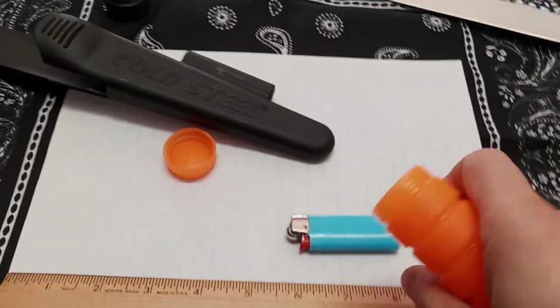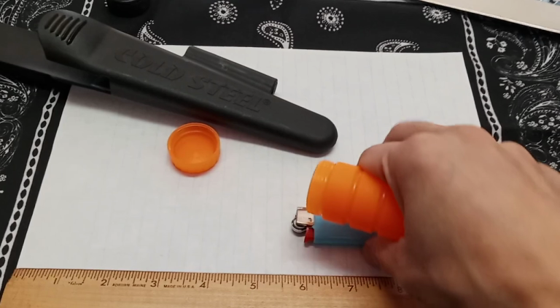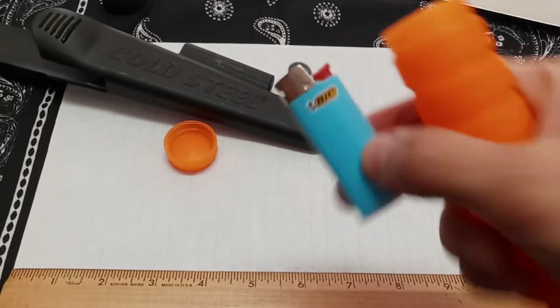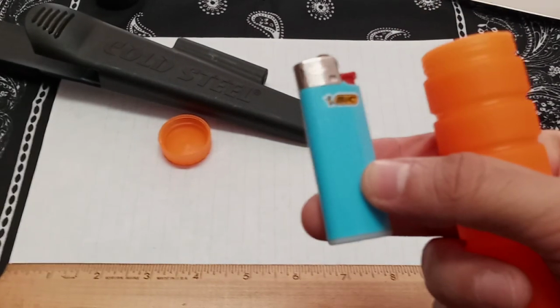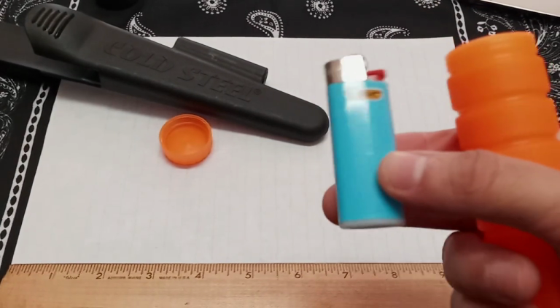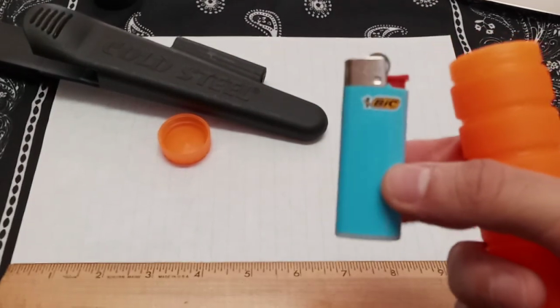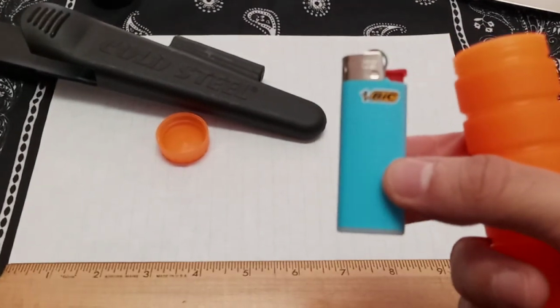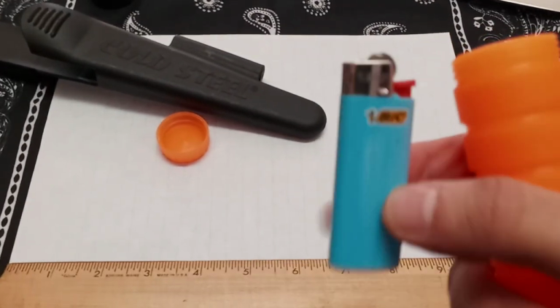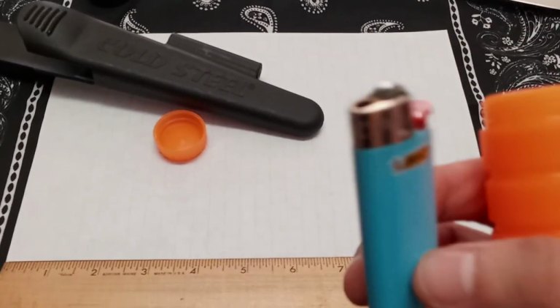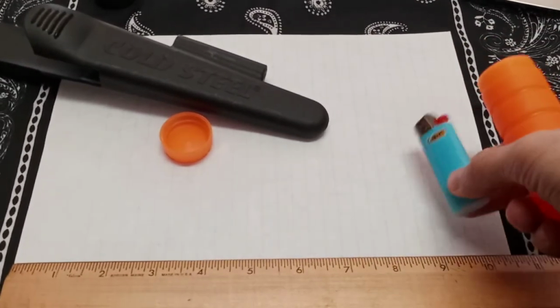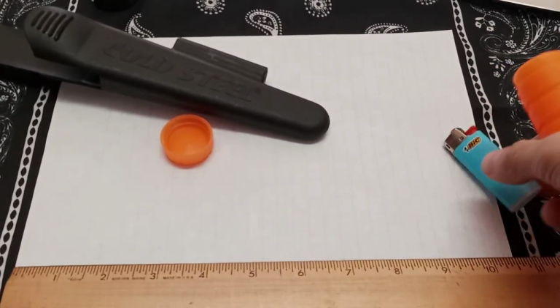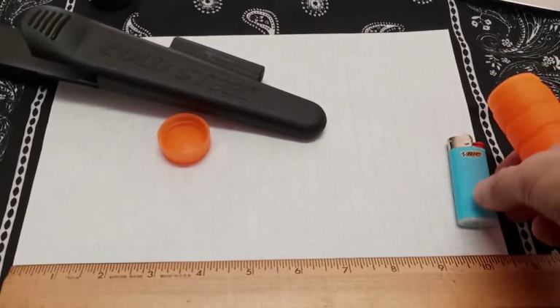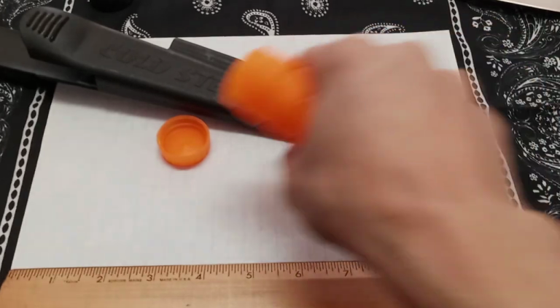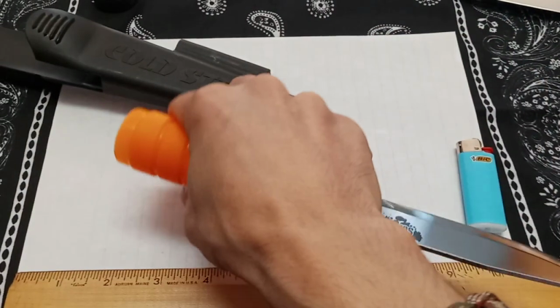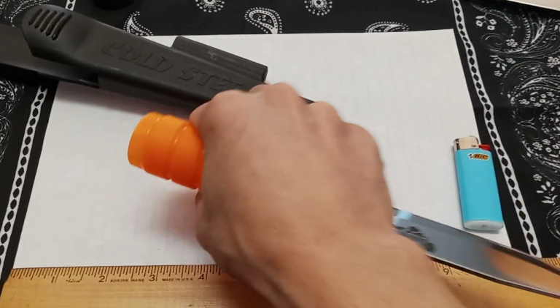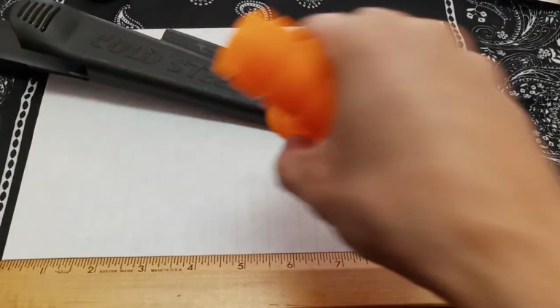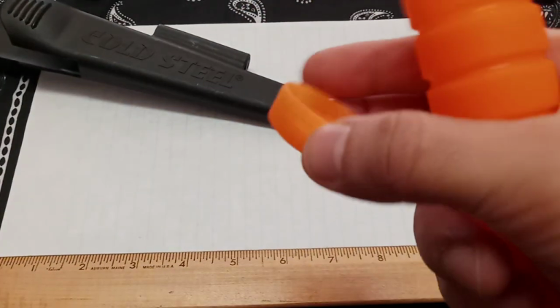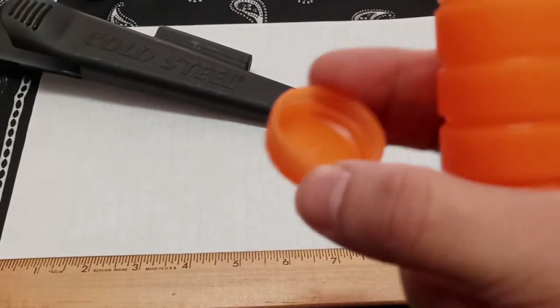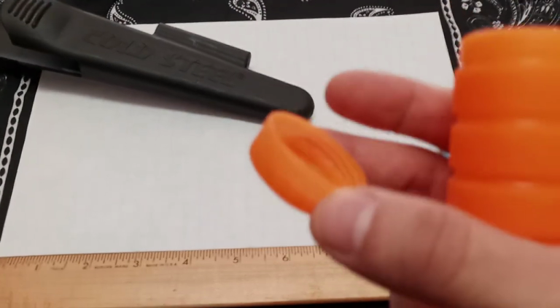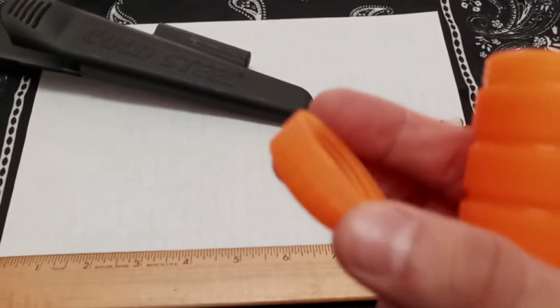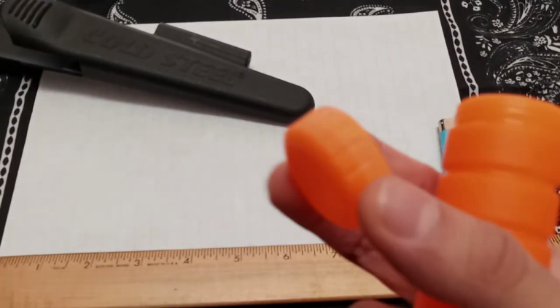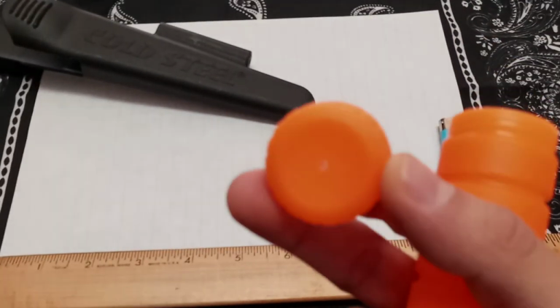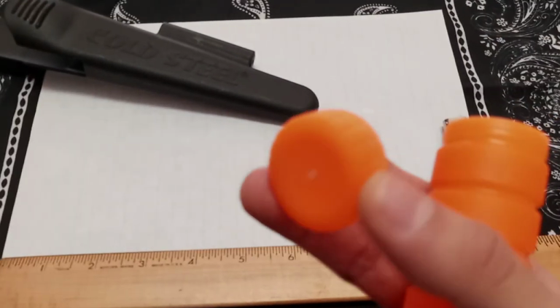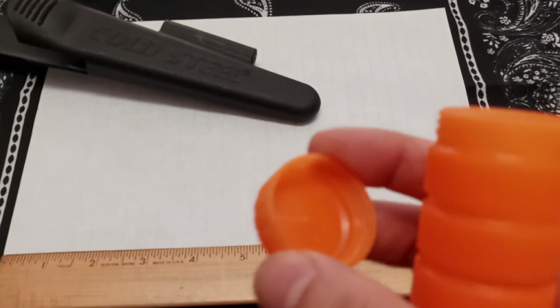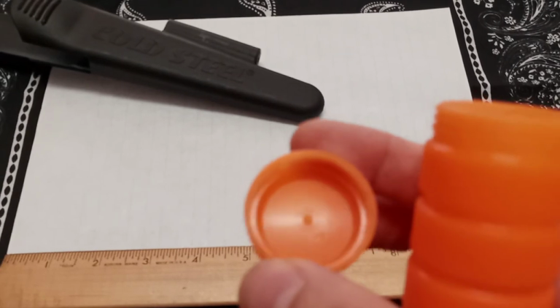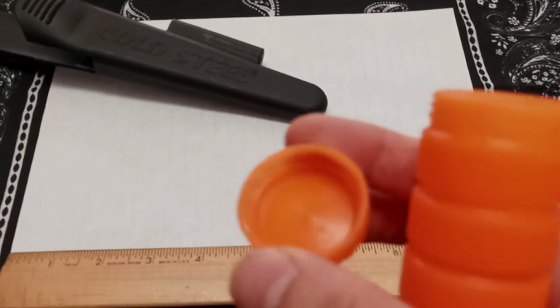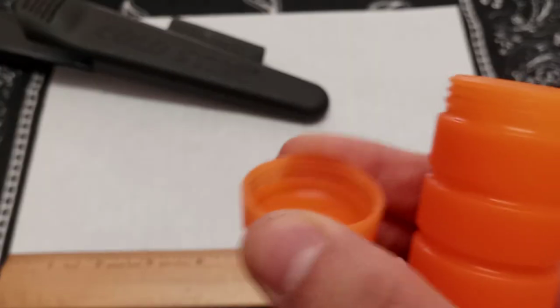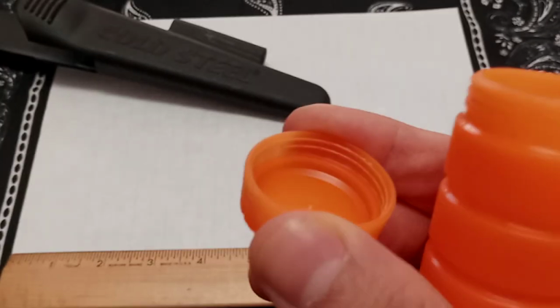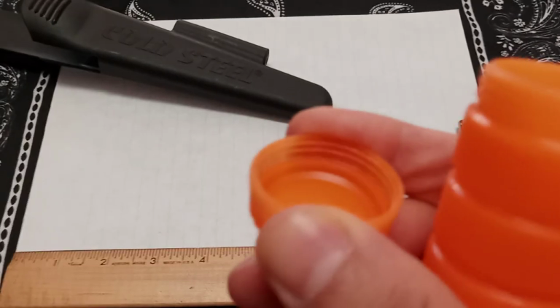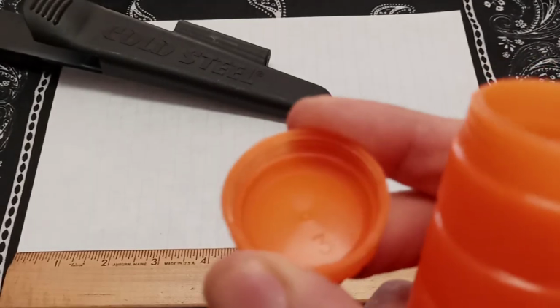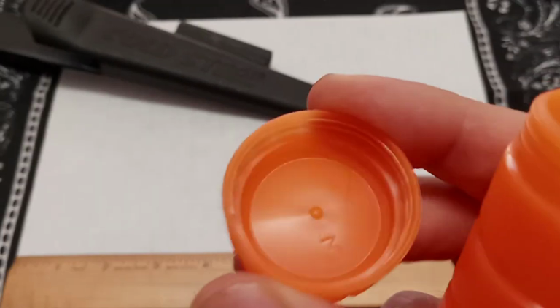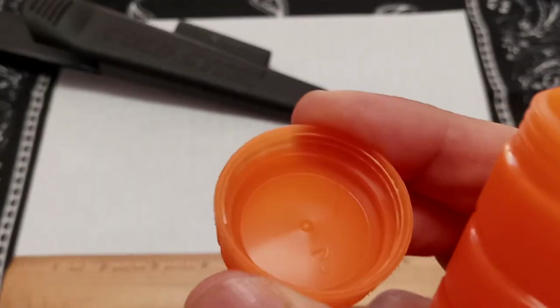As you see here, a little Bic lighter fits right in the handle. I'm most likely going to put matches in it, but it just shows that it can store a little Bic lighter. Look at this cap — it looks like something off of a water bottle. It's a number three plastic, and I can actually squeeze the cap.